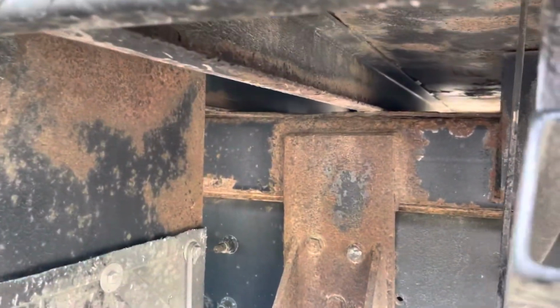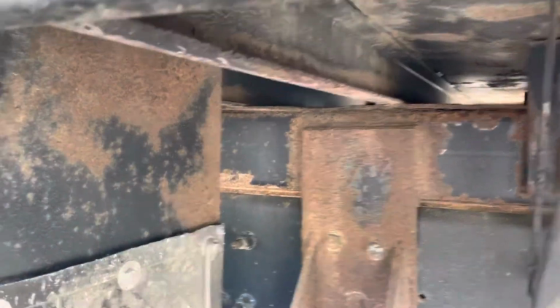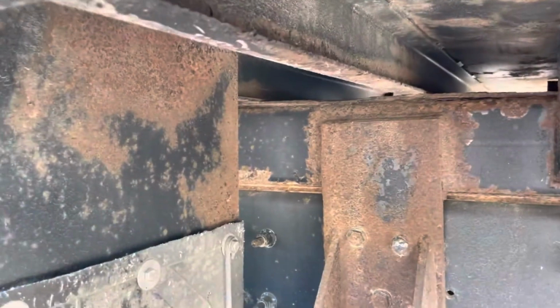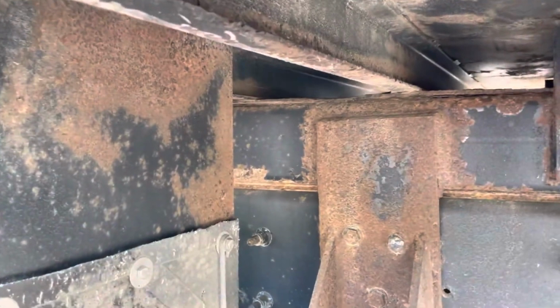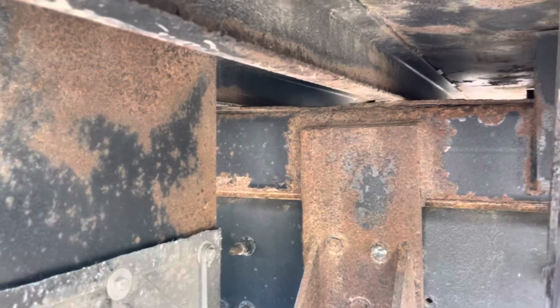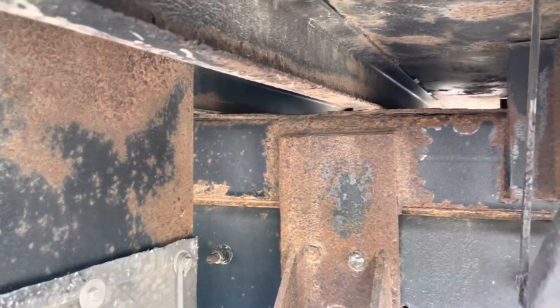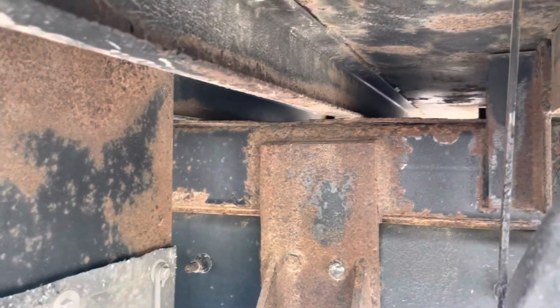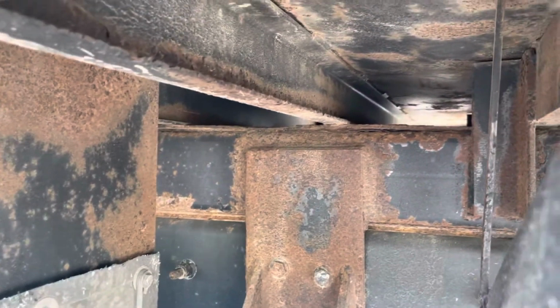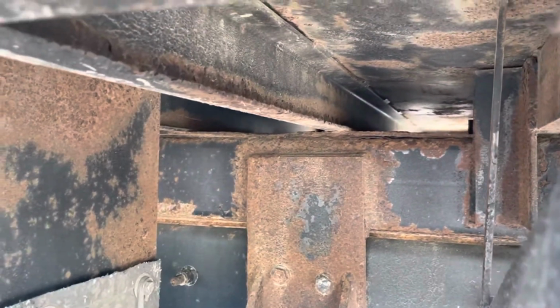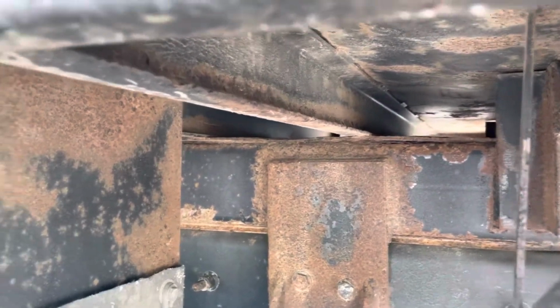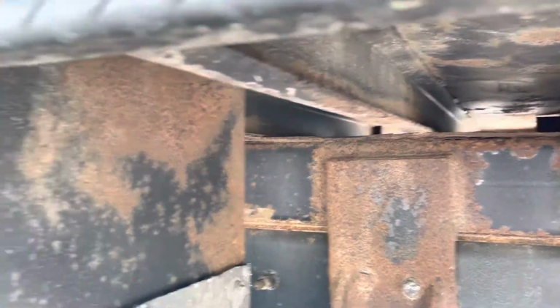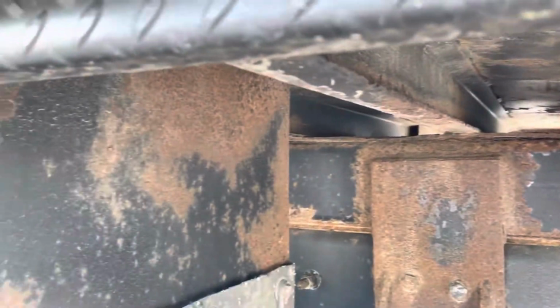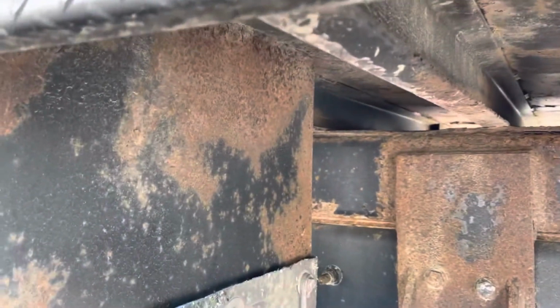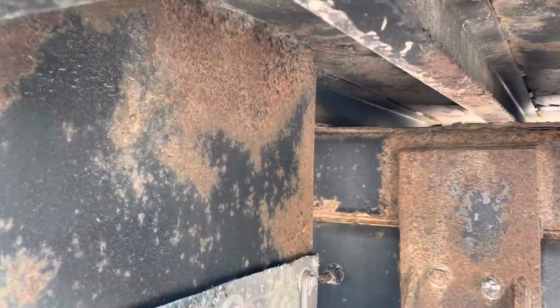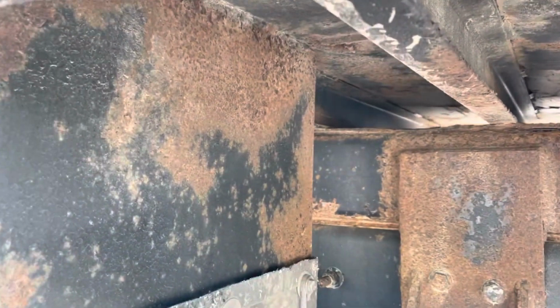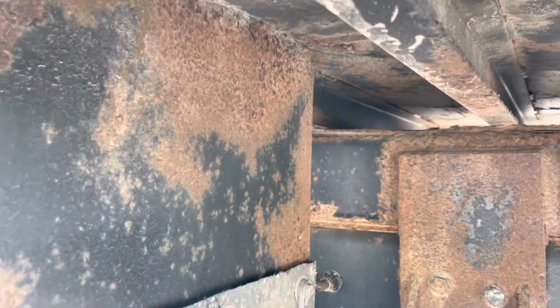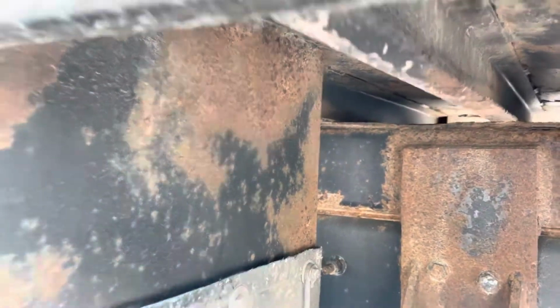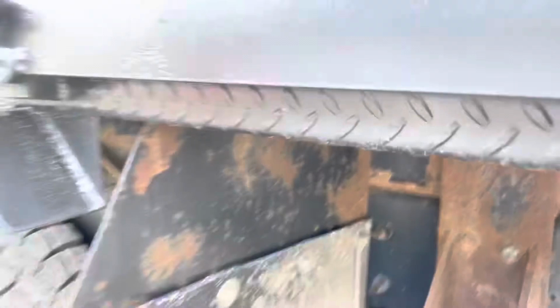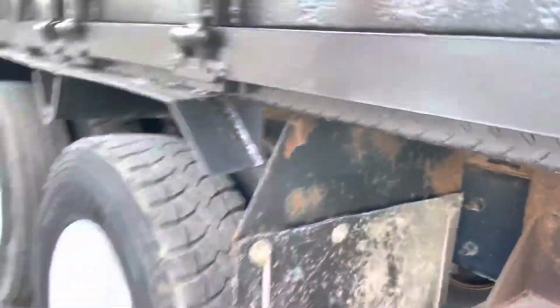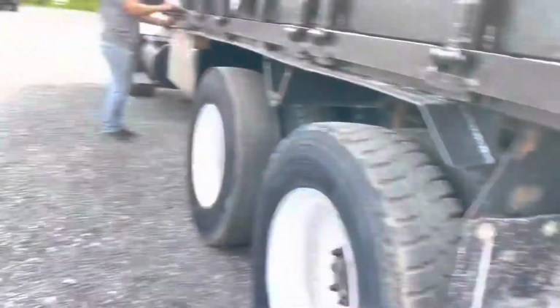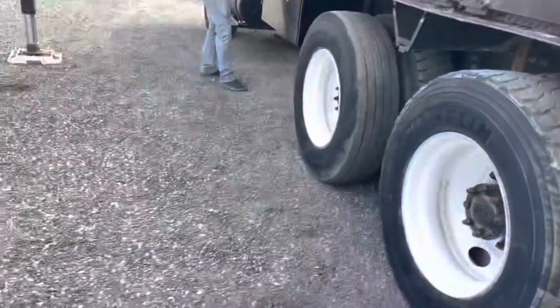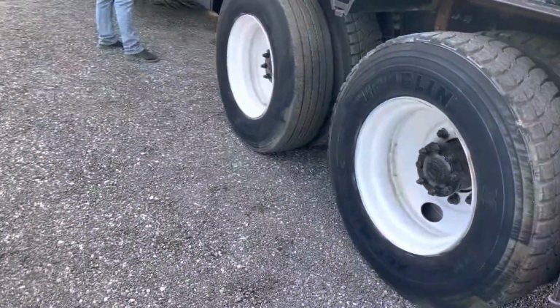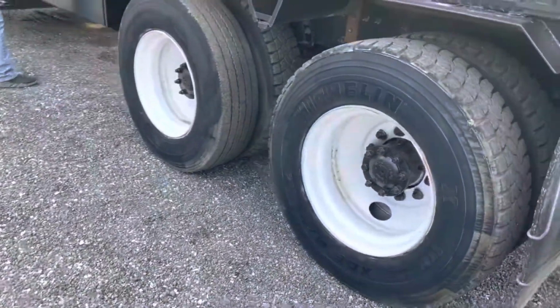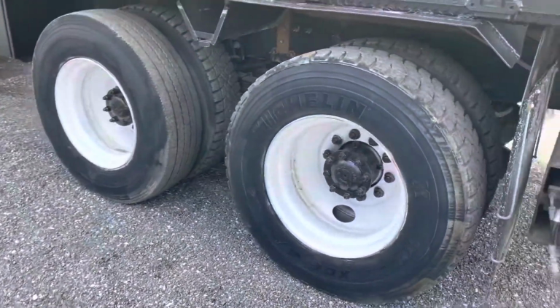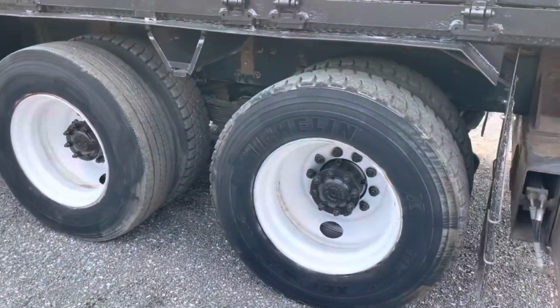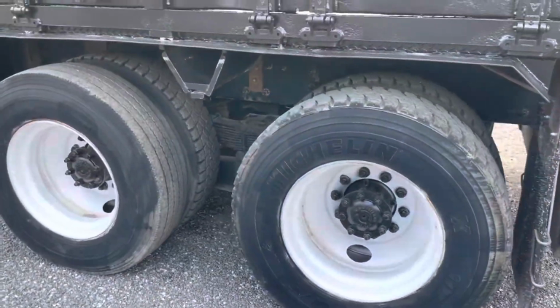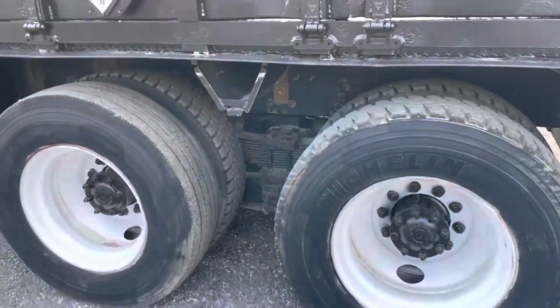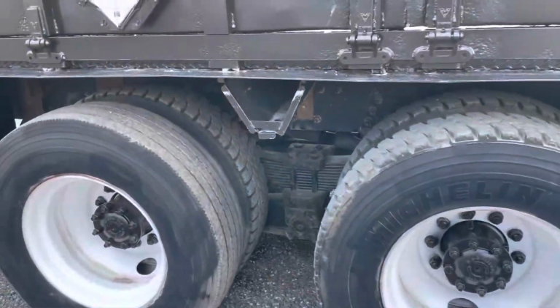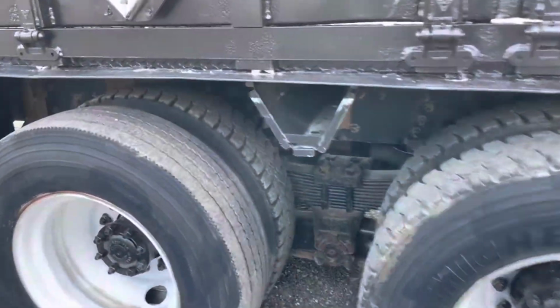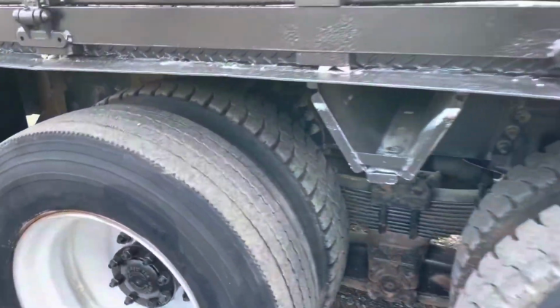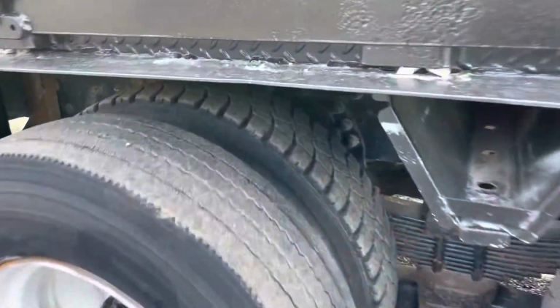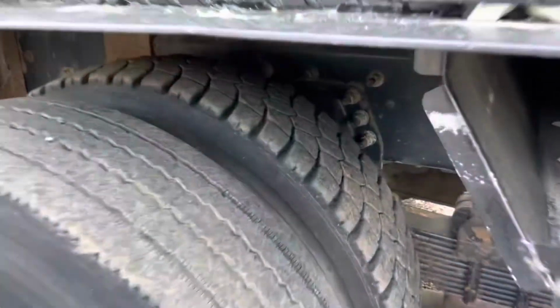All the cross members on the bed show very well — no rot, no major rust. Looking at the tires, got deep tread remaining again on this side.